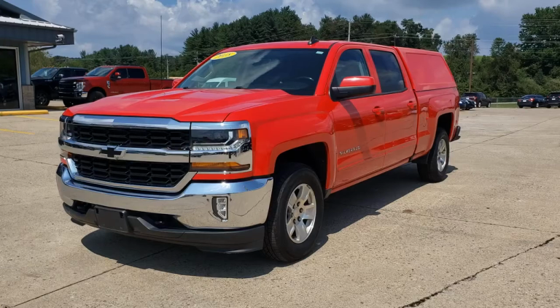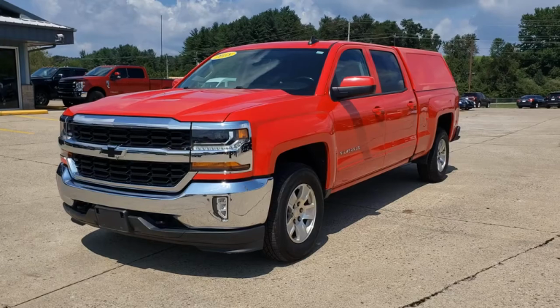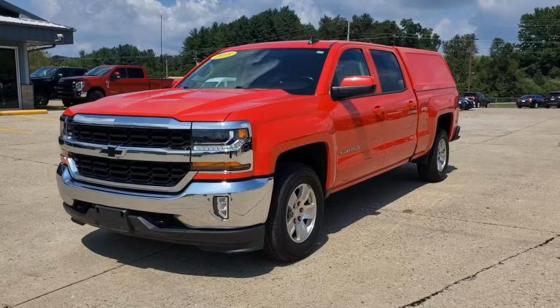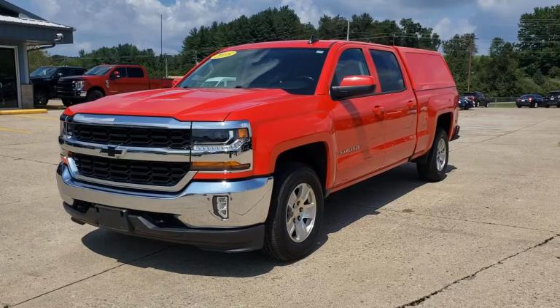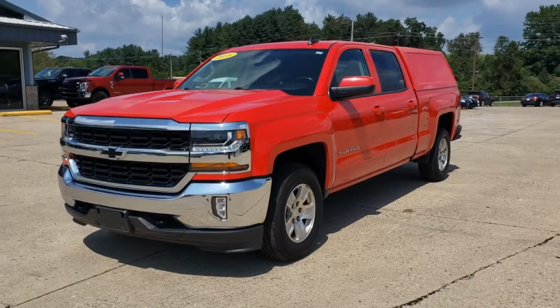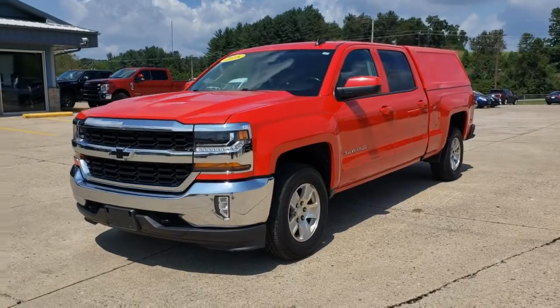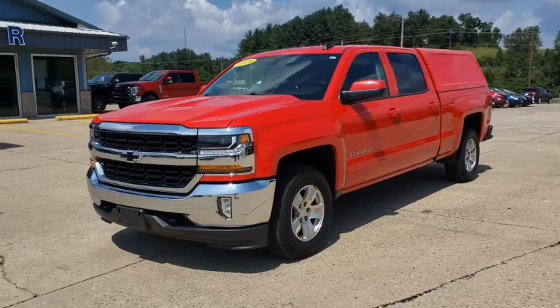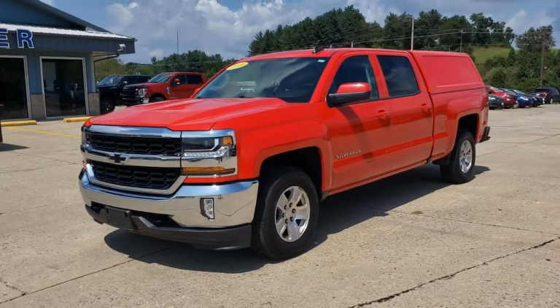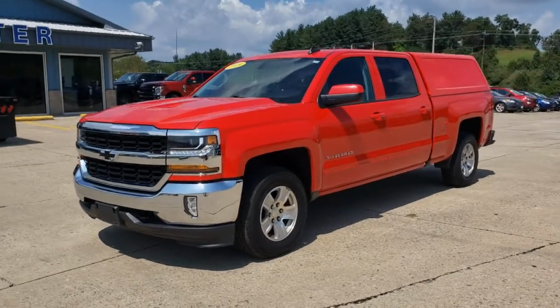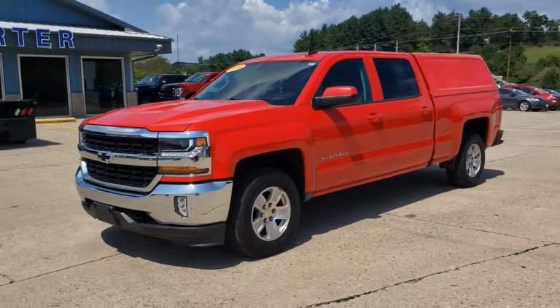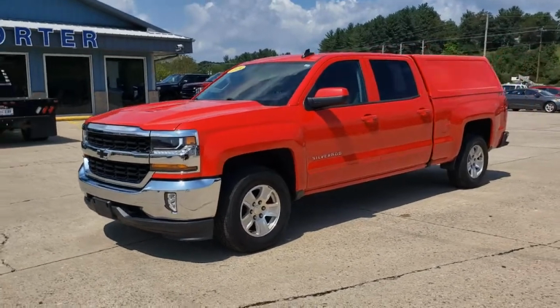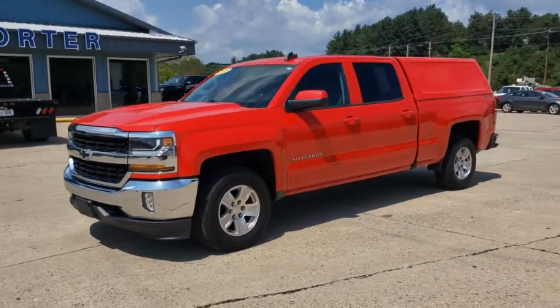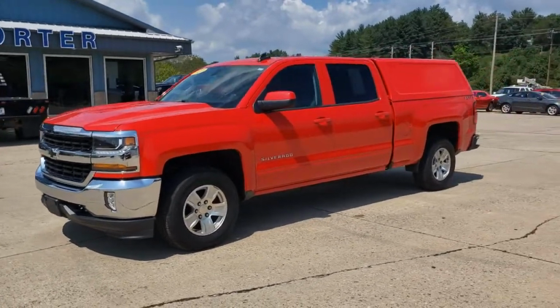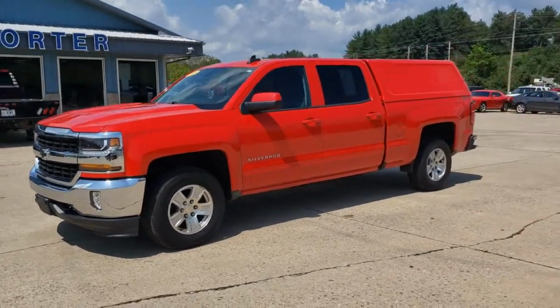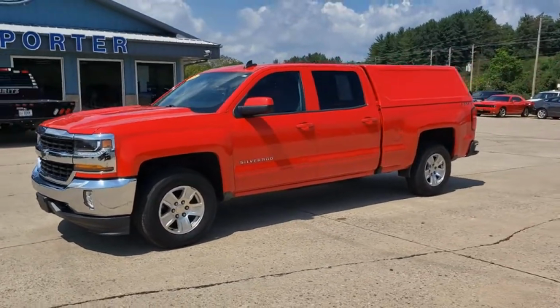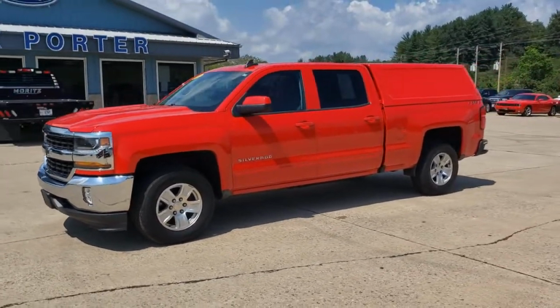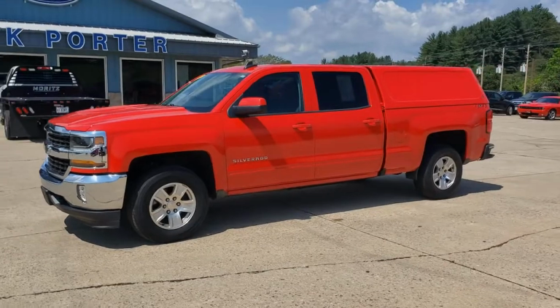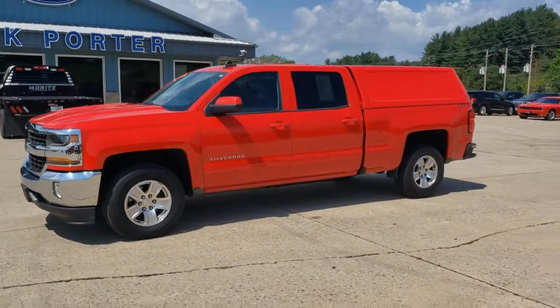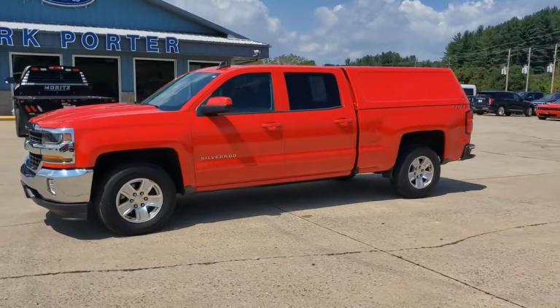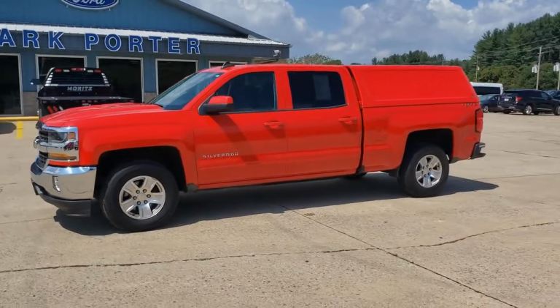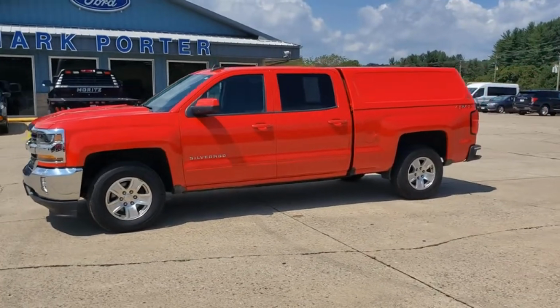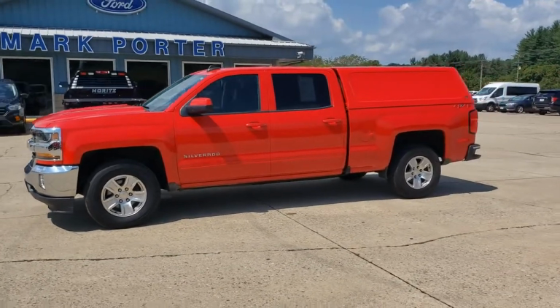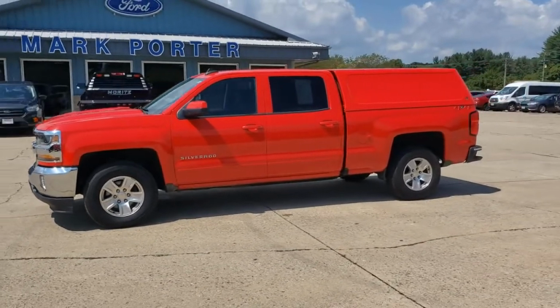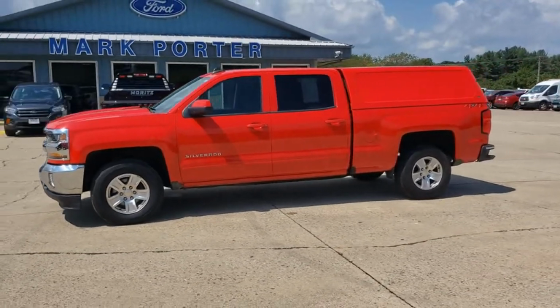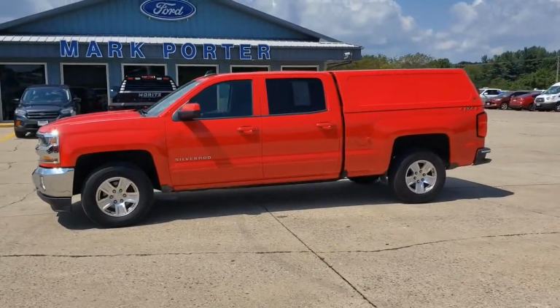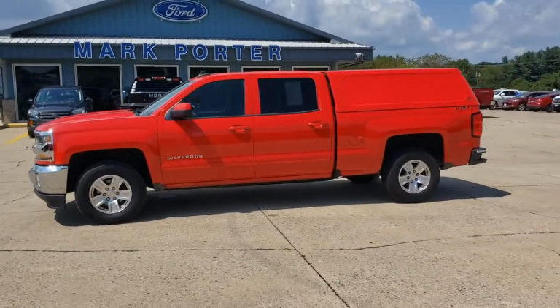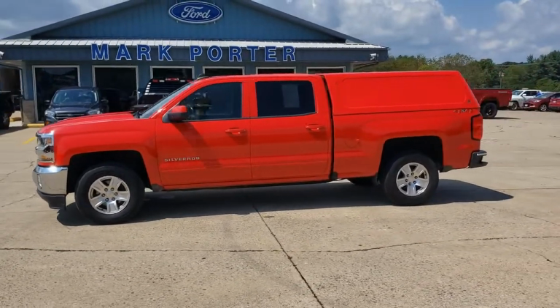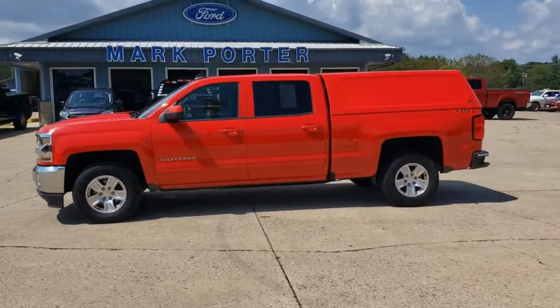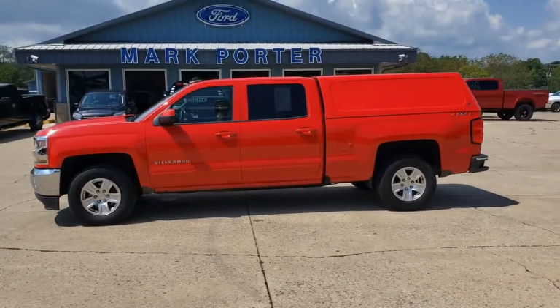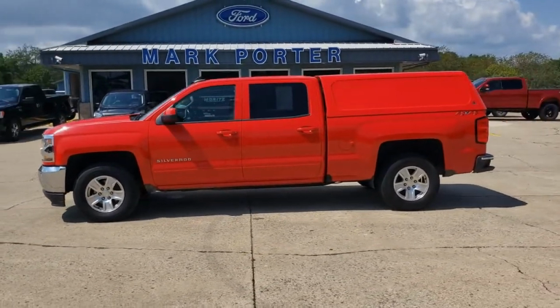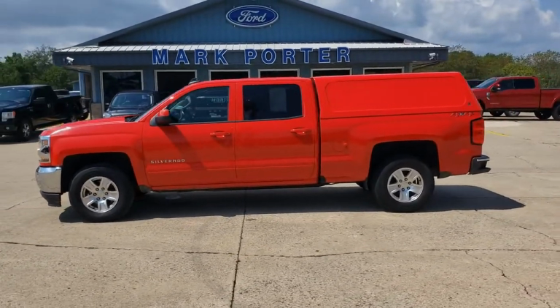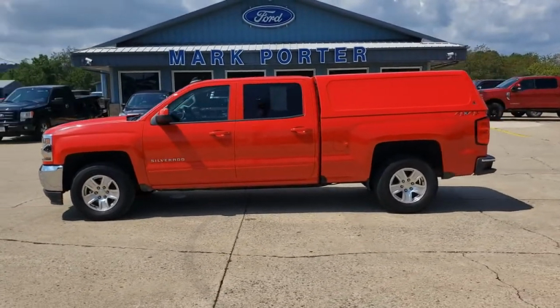Picture yourself in the 2018 Chevrolet Silverado 1500. This vehicle is an outstanding buy with fewer than 100,000 miles on the odometer.